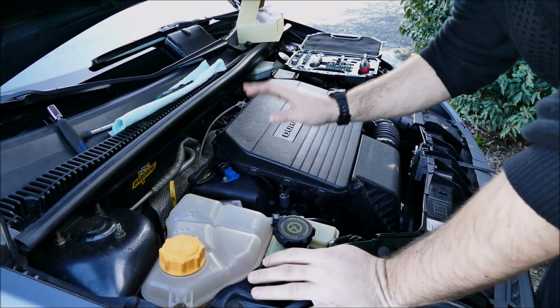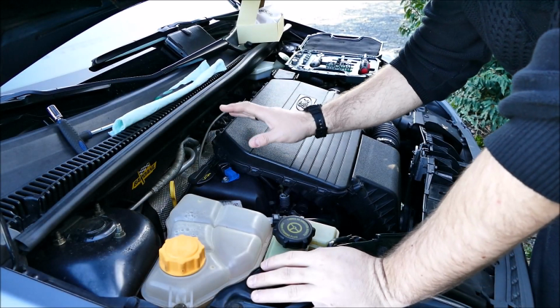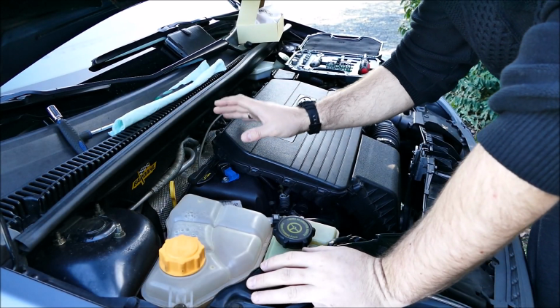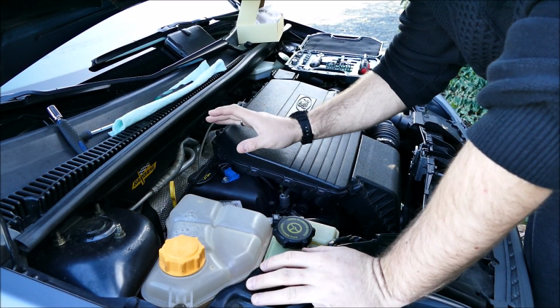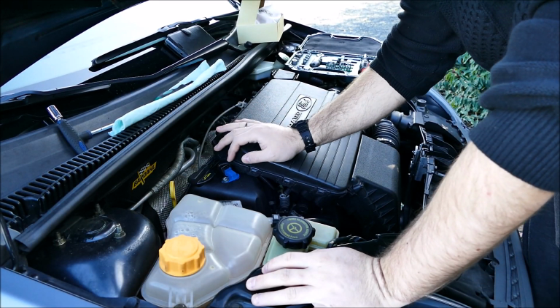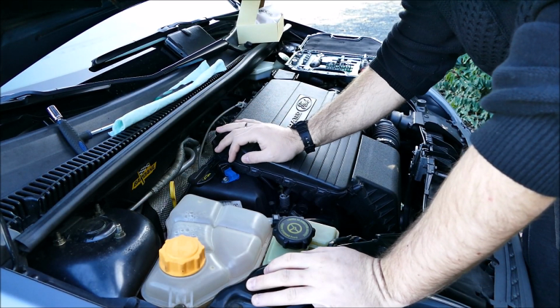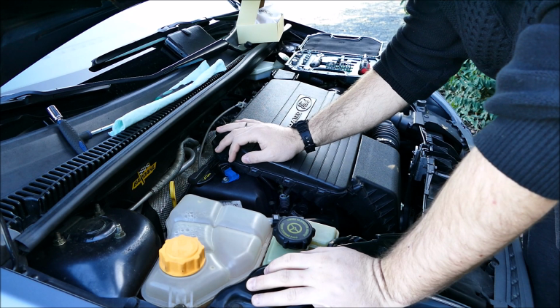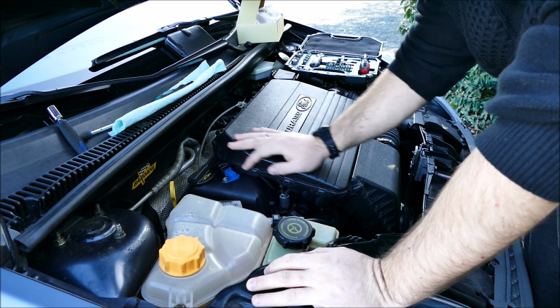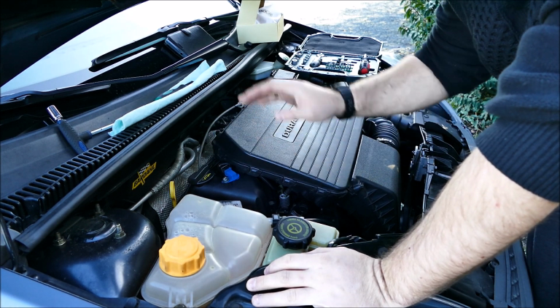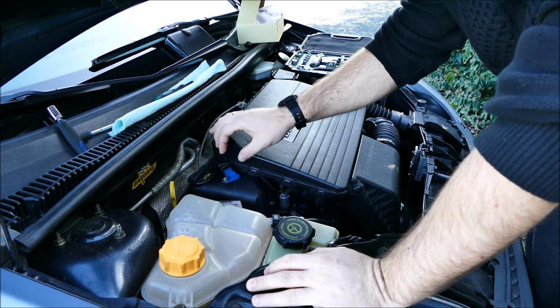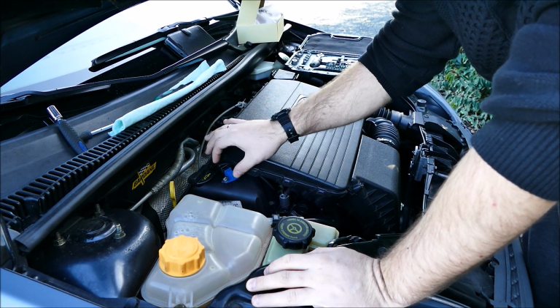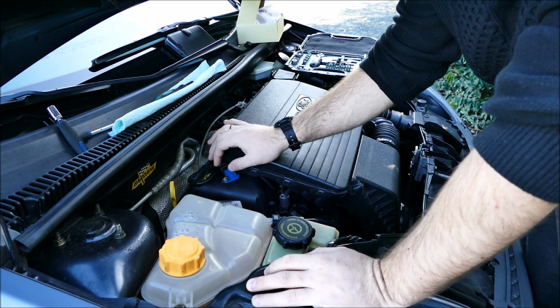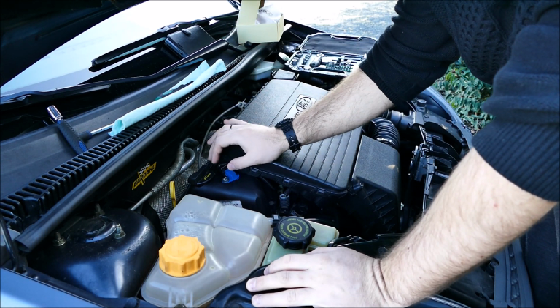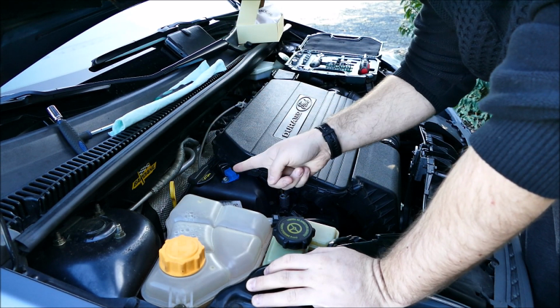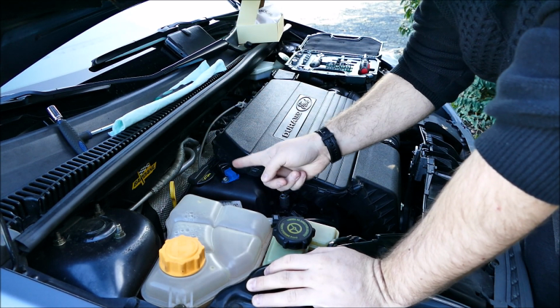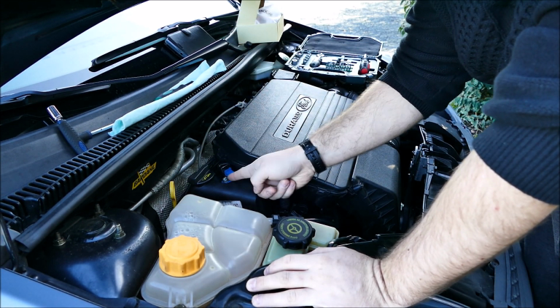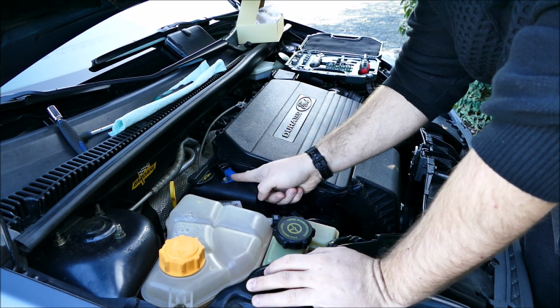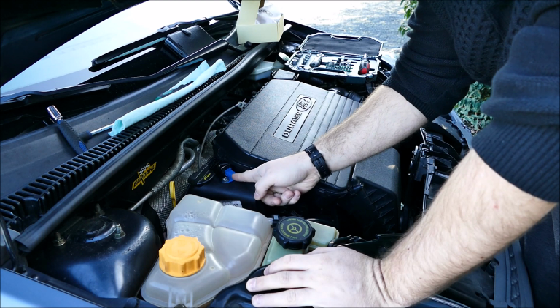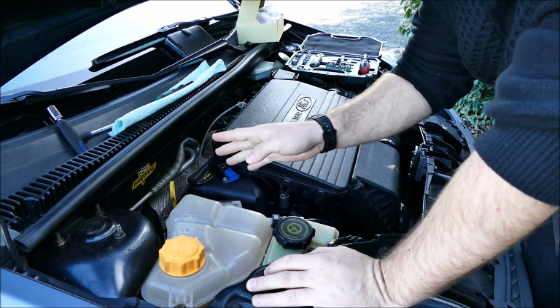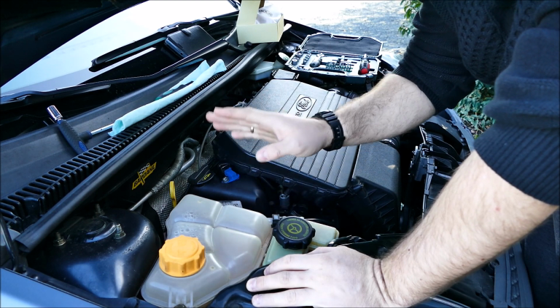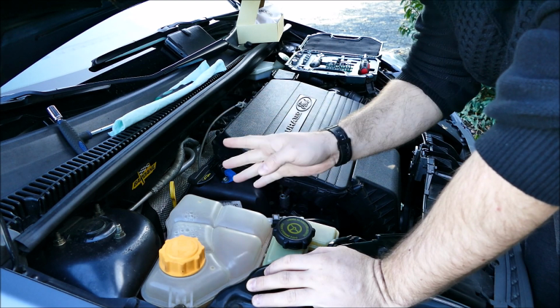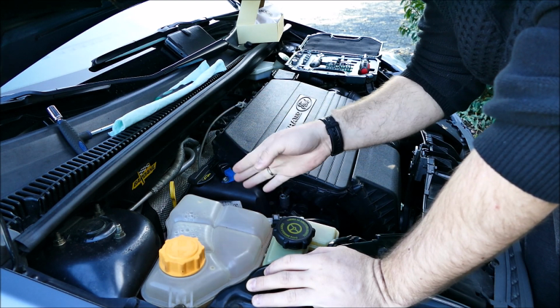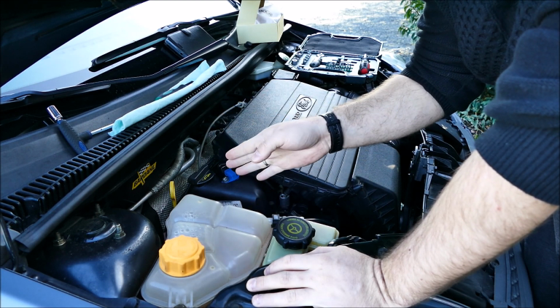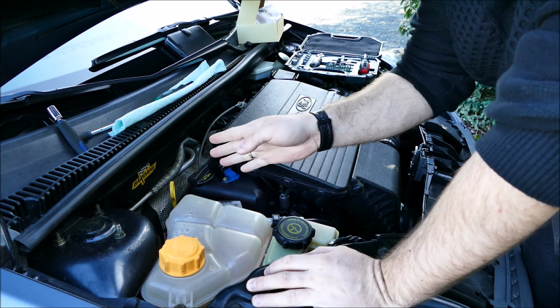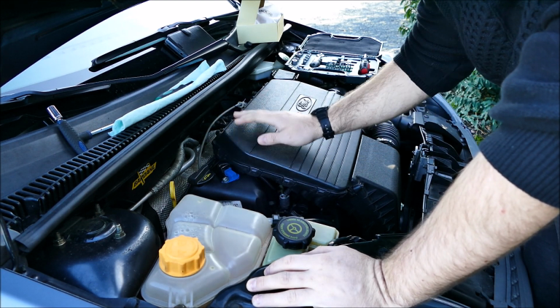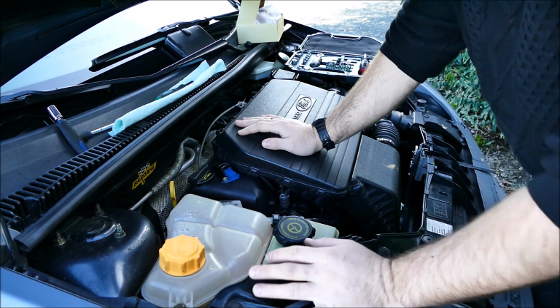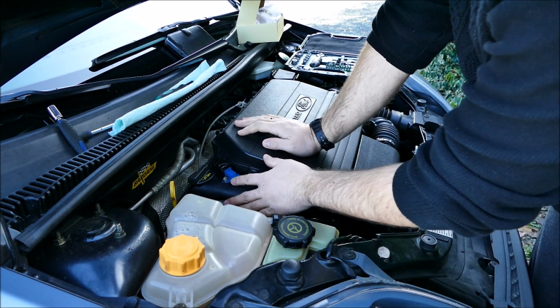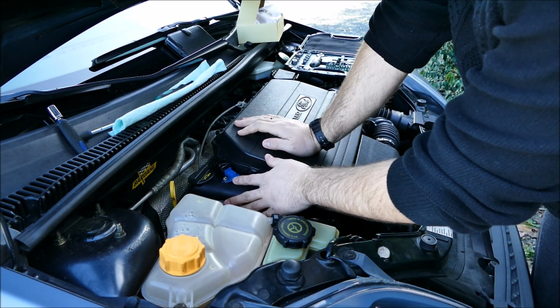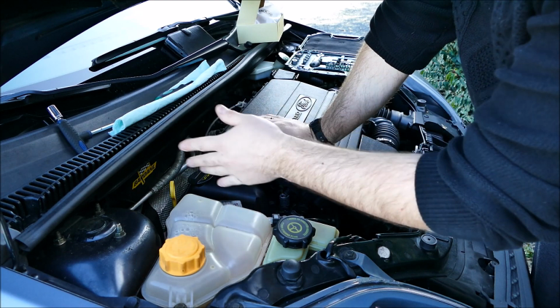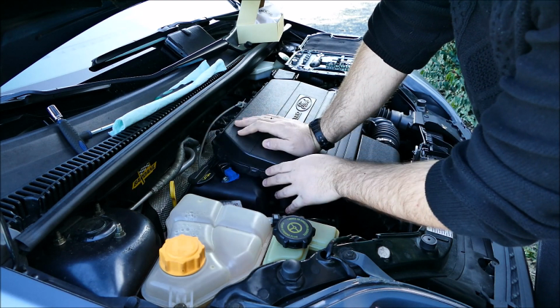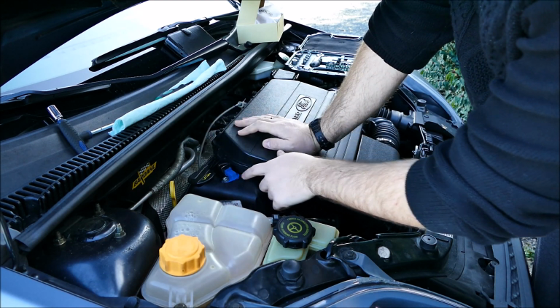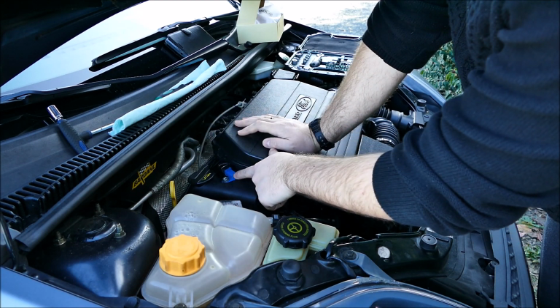Sur le moteur 1.3L de la Ford Fiesta, votre capteur arbre à cames se trouve ici. C'est celui qui est en bleu, généralement en bleu, mais des fois il est en gris — c'est possible qu'il soit en gris suite à un changement de capteur avec de l'adaptable.